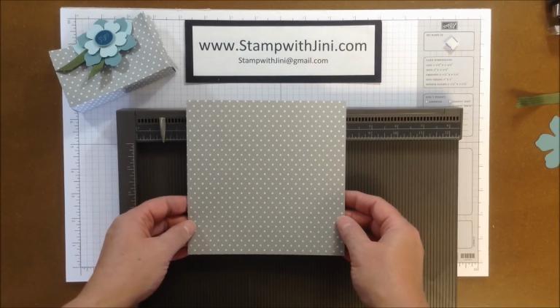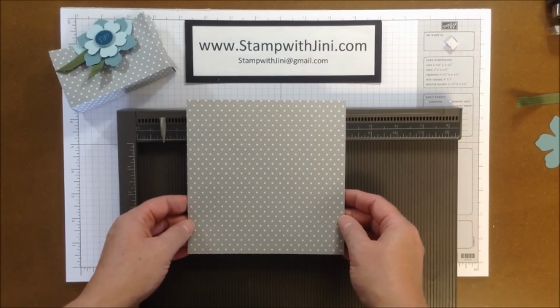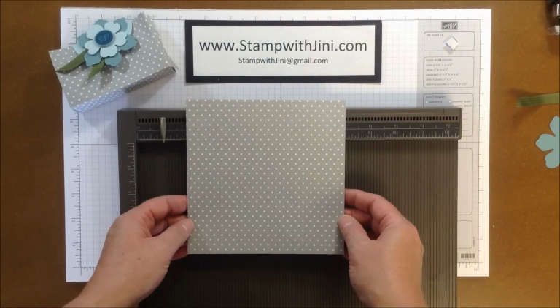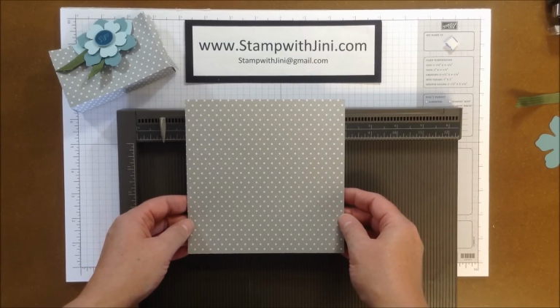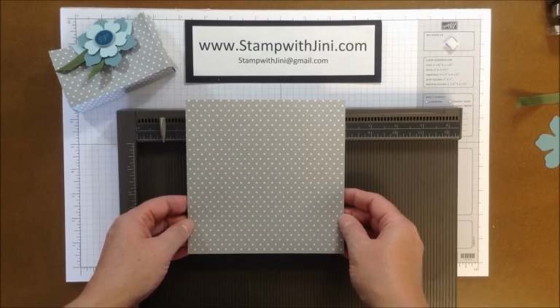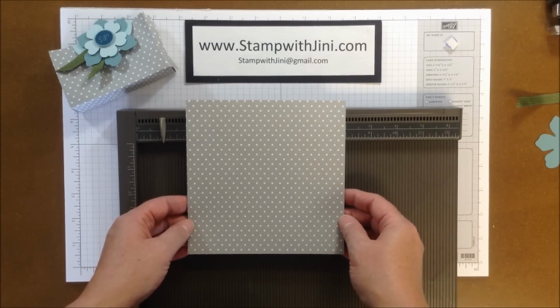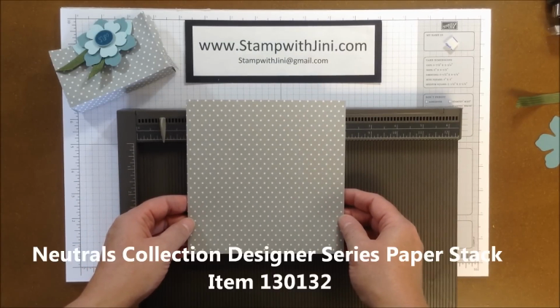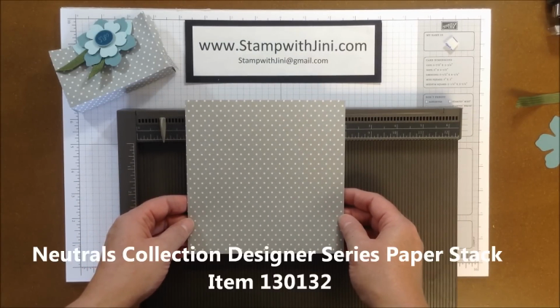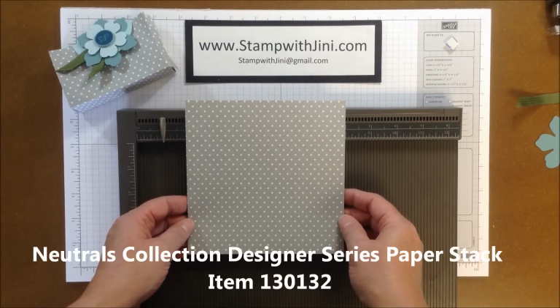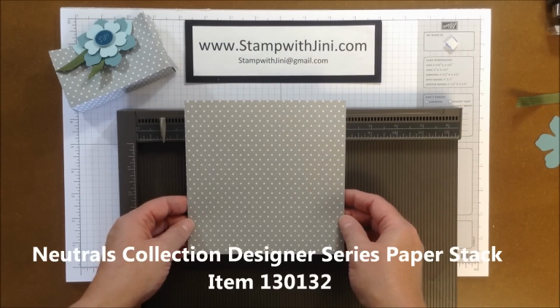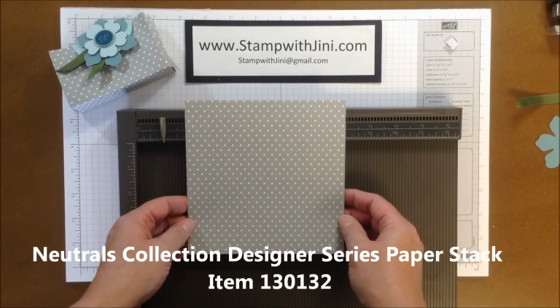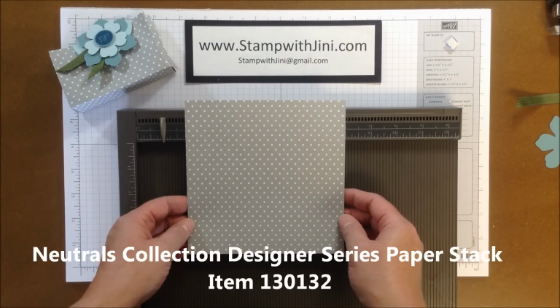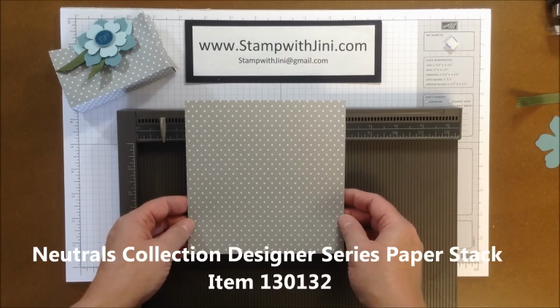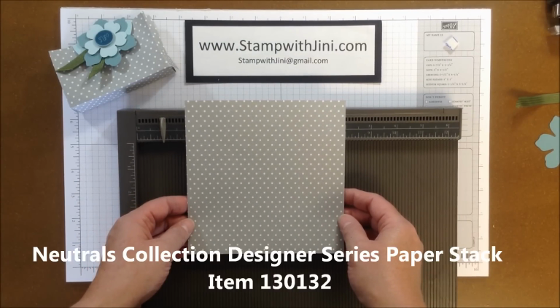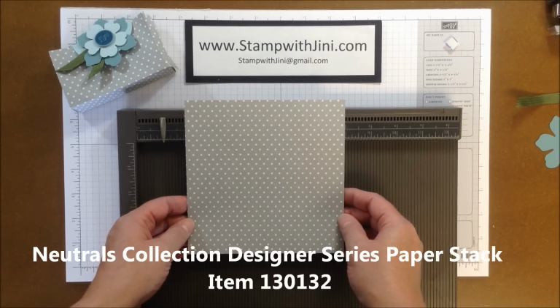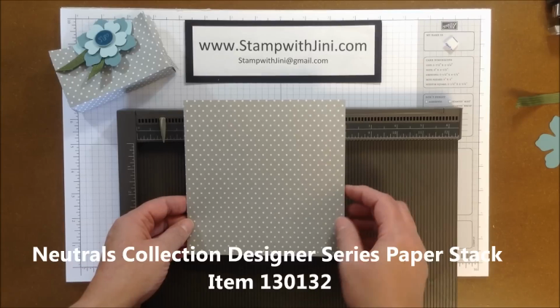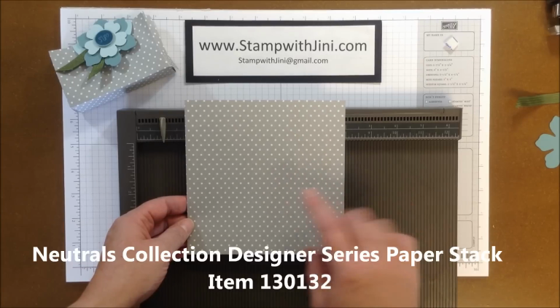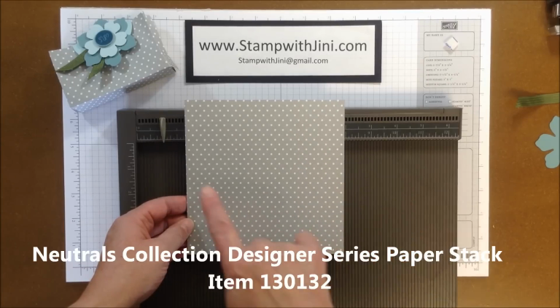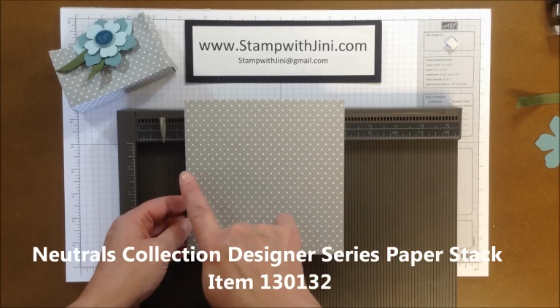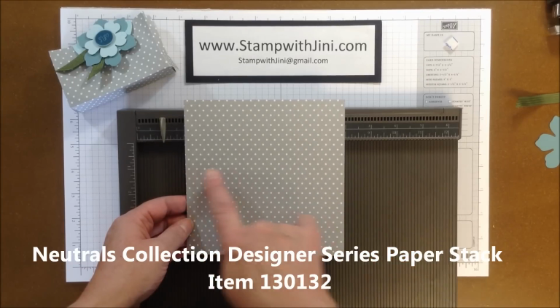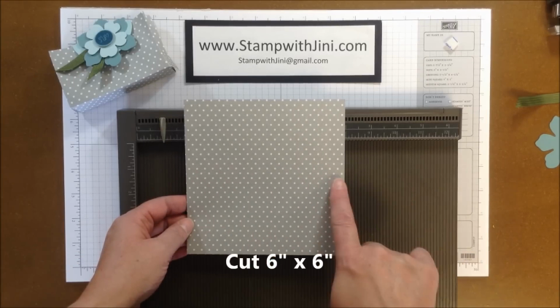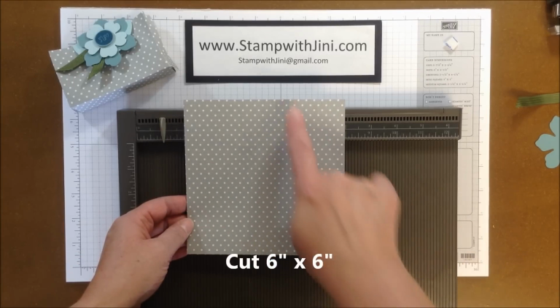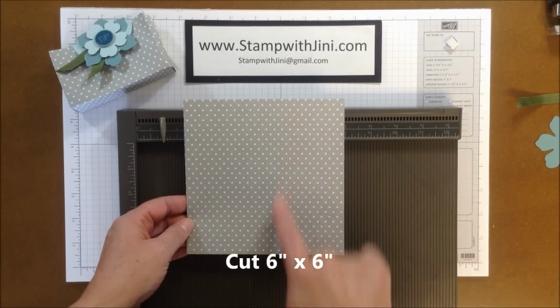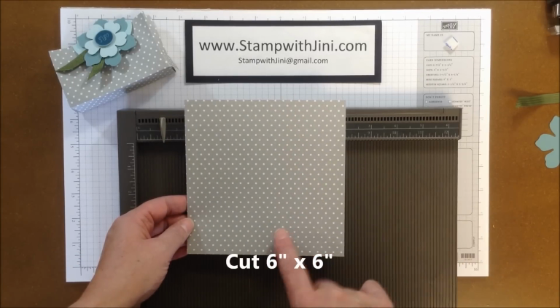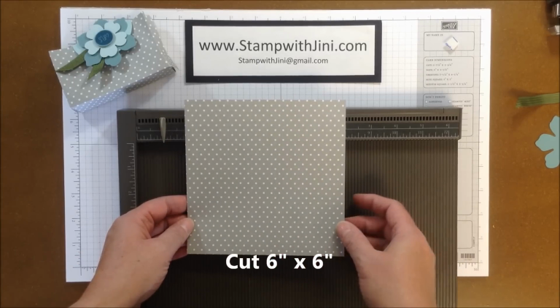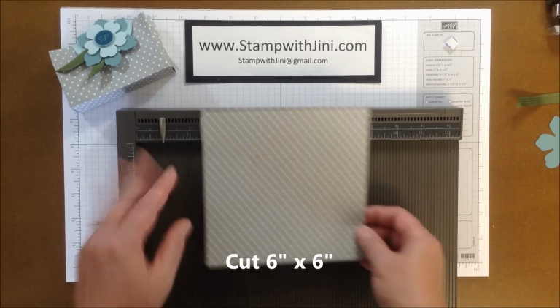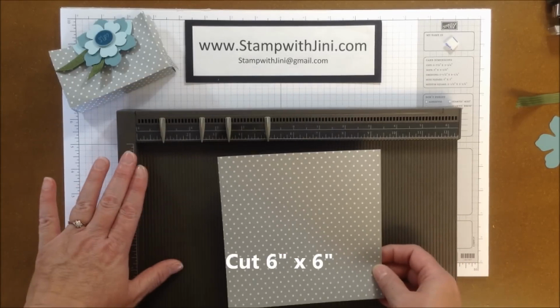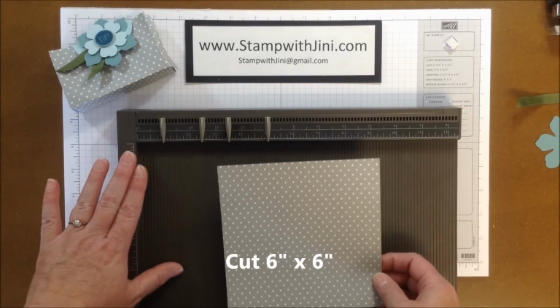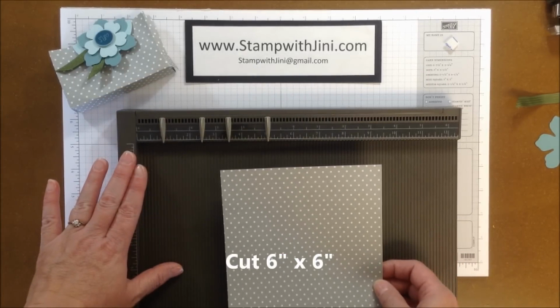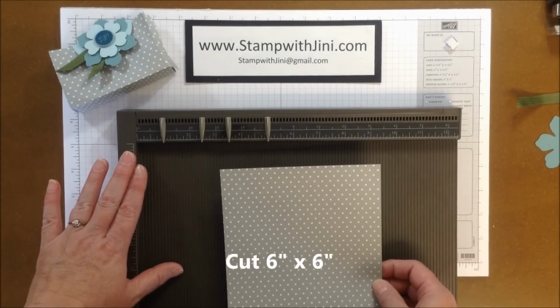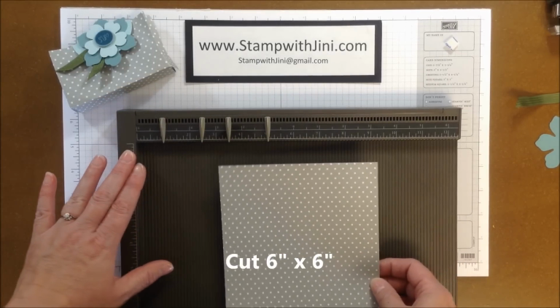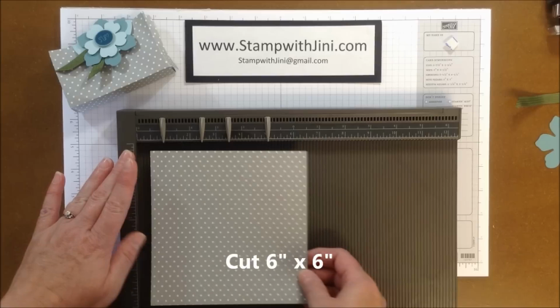The first thing you're going to need is a piece of designer series paper of your choice. I happen to be using the Neutrals Collection designer series paper stack, and my piece measures 6 inches by 6 inches. I've also got my Simply Scored scoring tool.